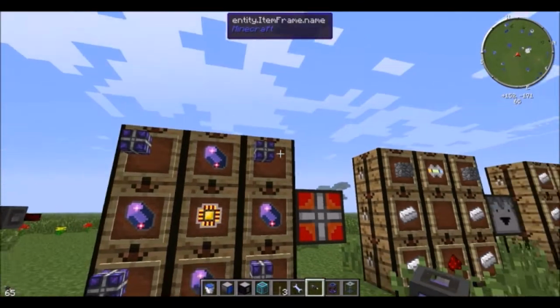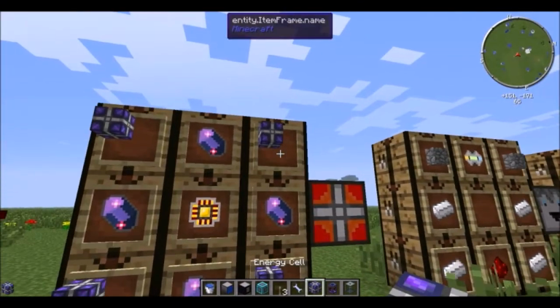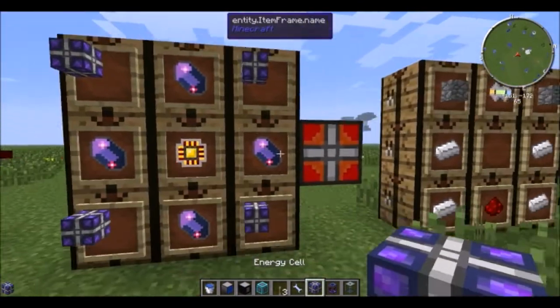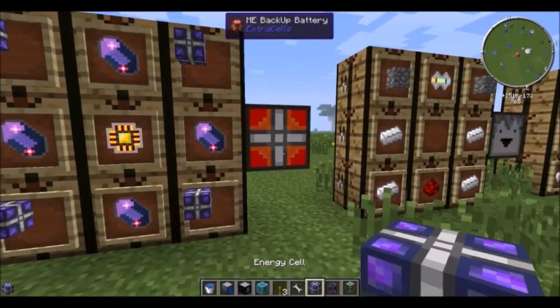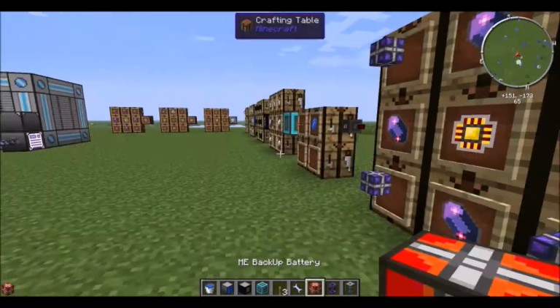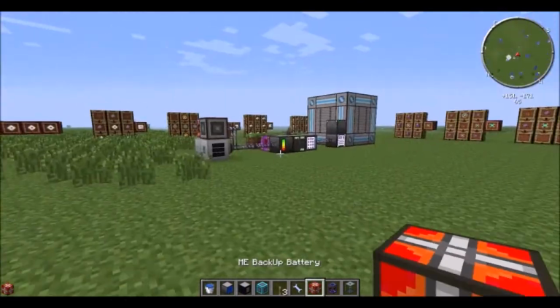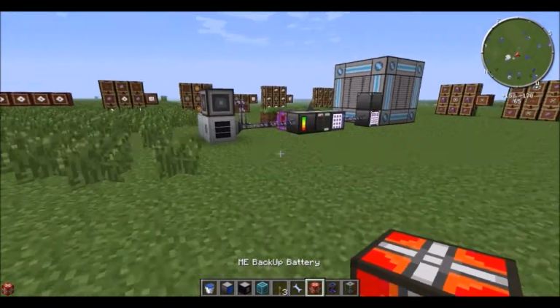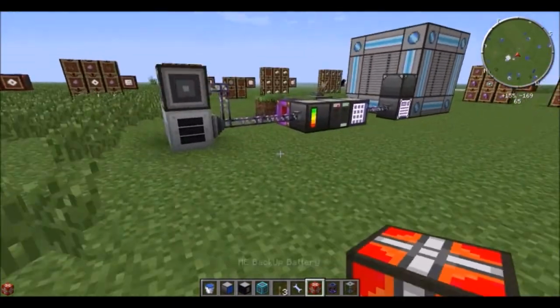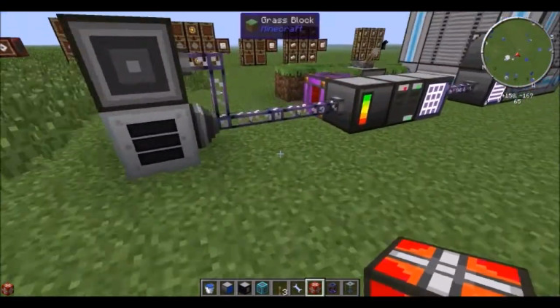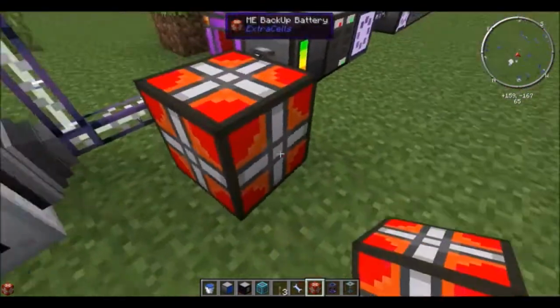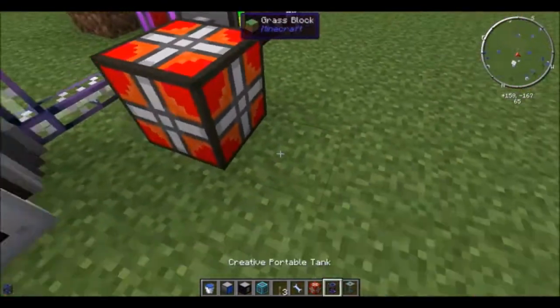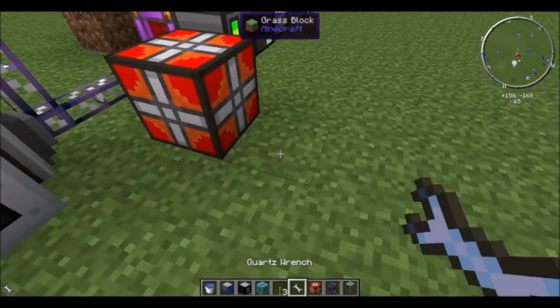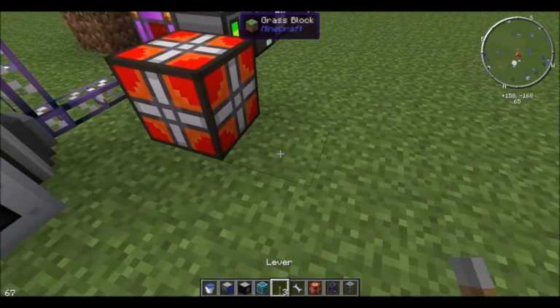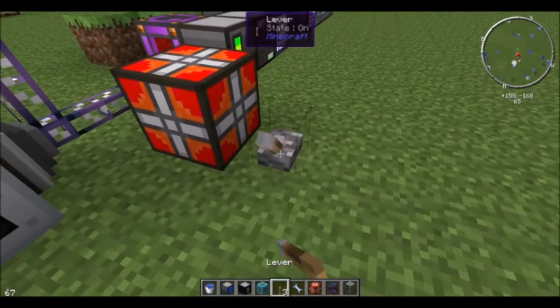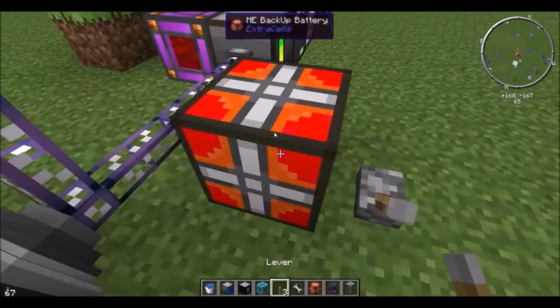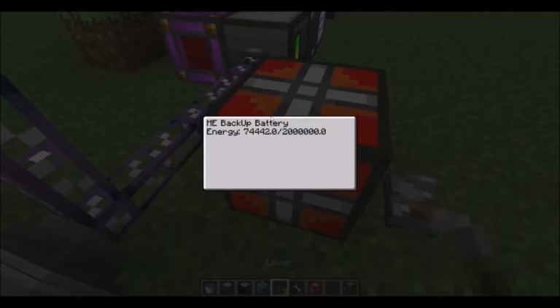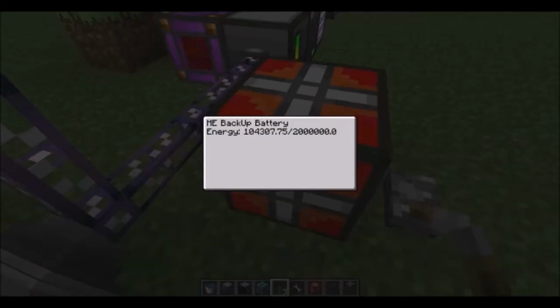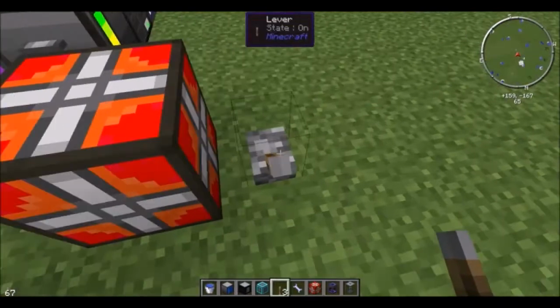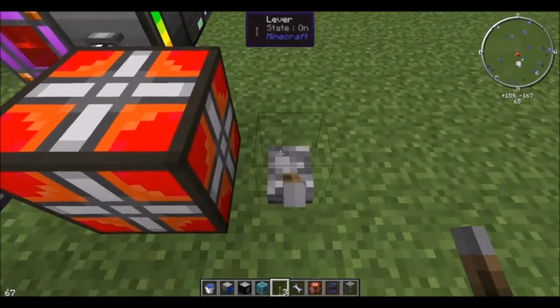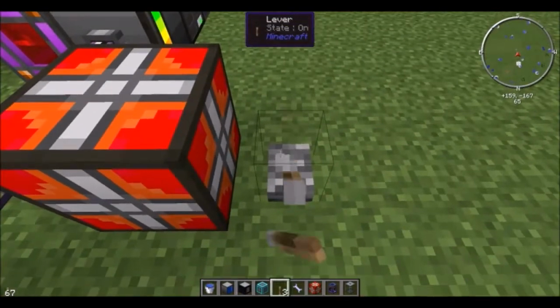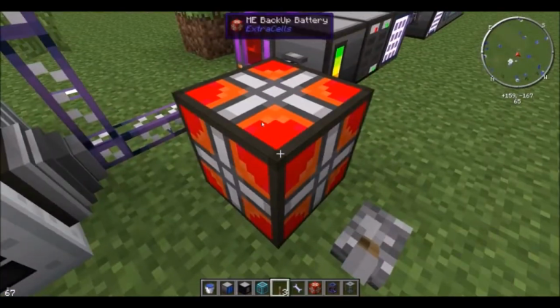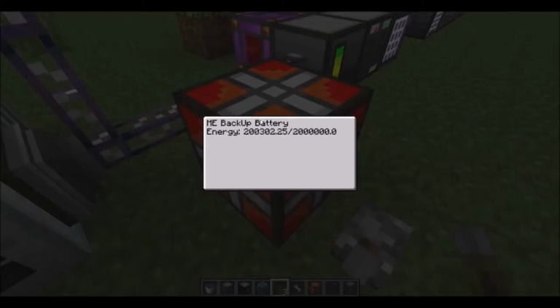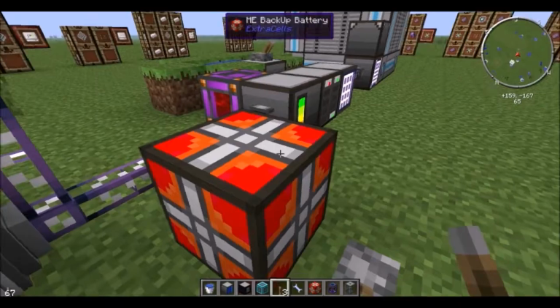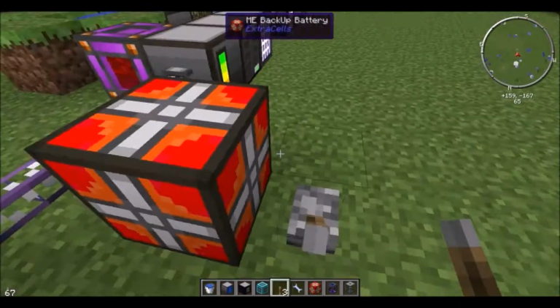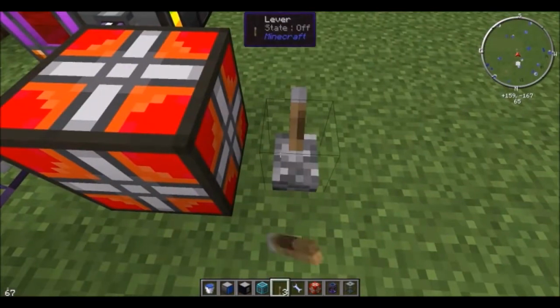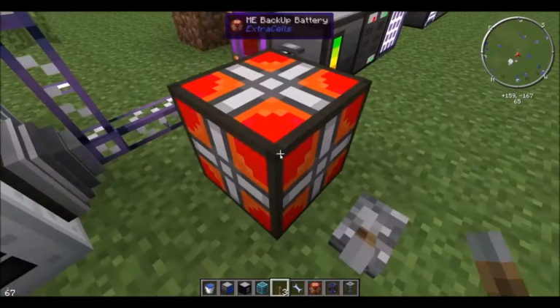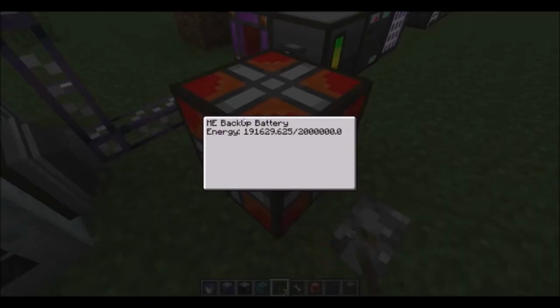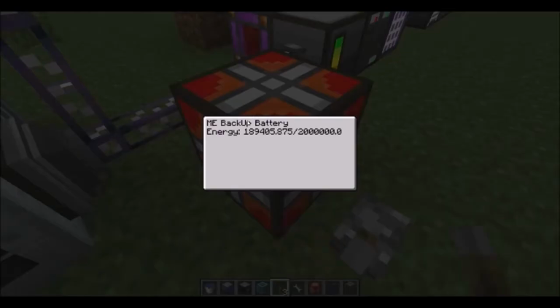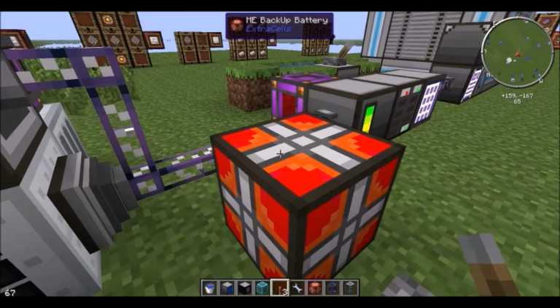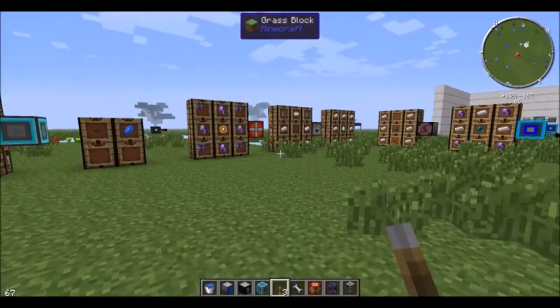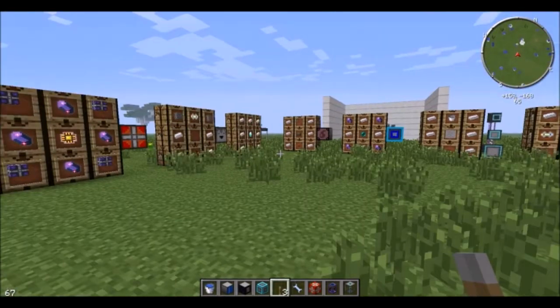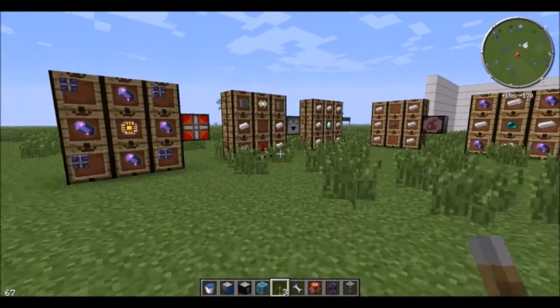We have these energy cells — you get a backup battery, which you put into the system. It'll charge up. You give it a redstone signal, and as long as you hold that signal it'll start charging power. Cut the signal and put it back on, and it'll discharge power. It'll continue to discharge until it's empty, at which point you can charge it again.